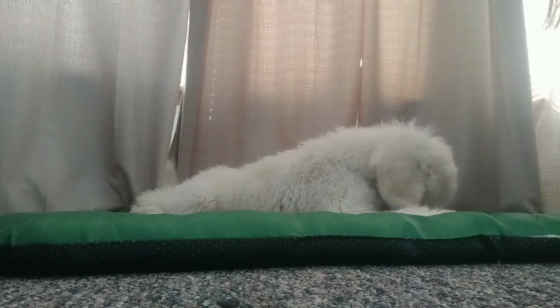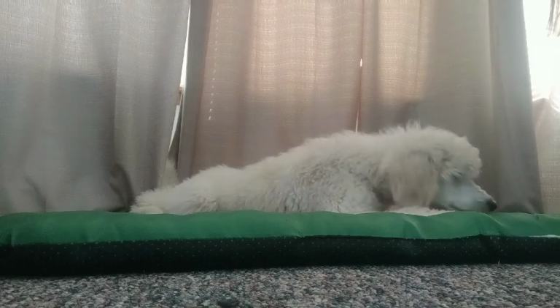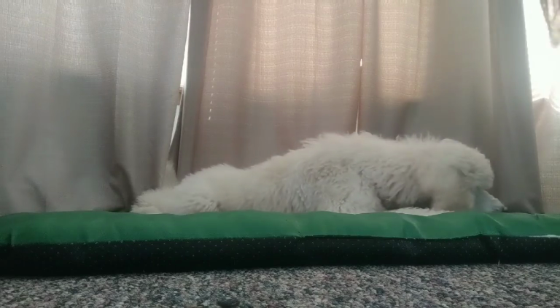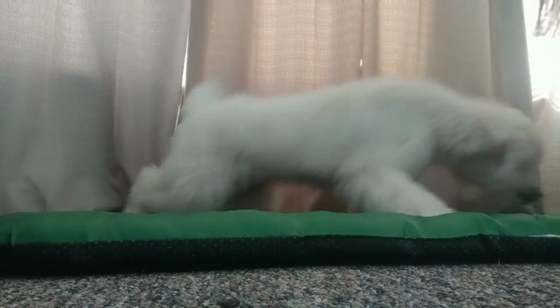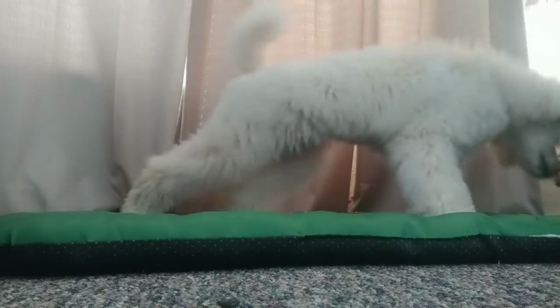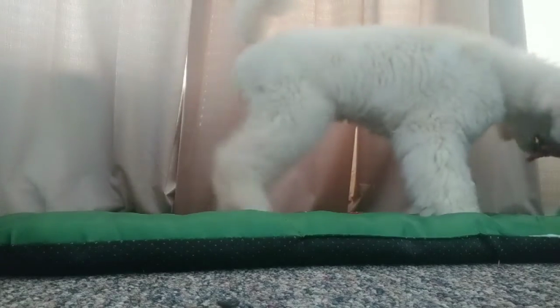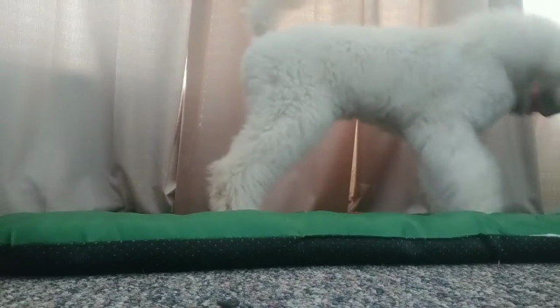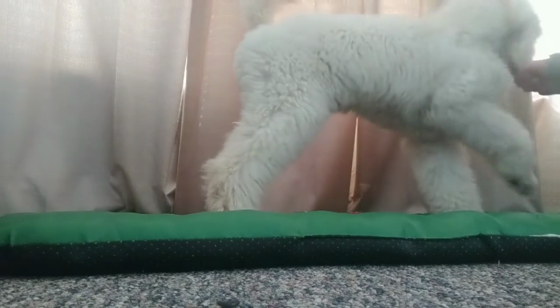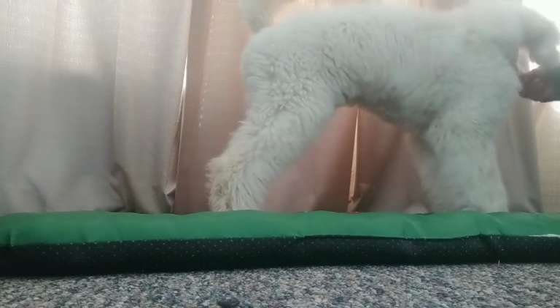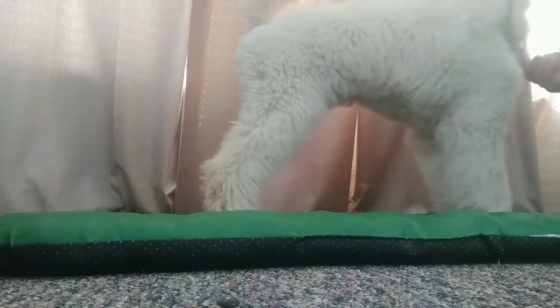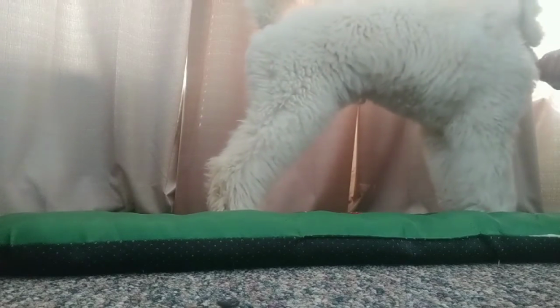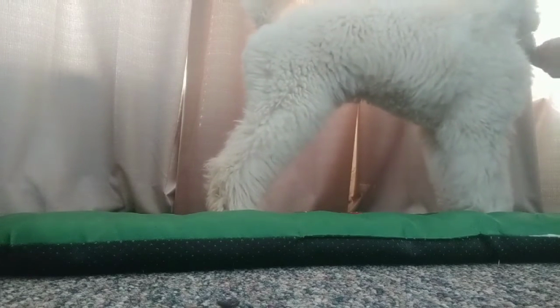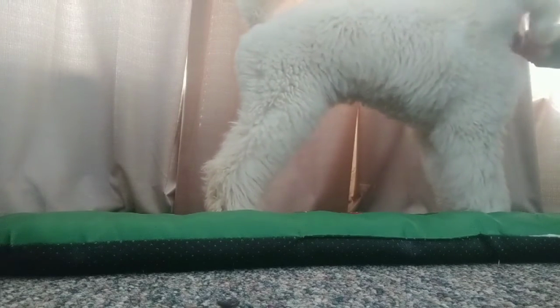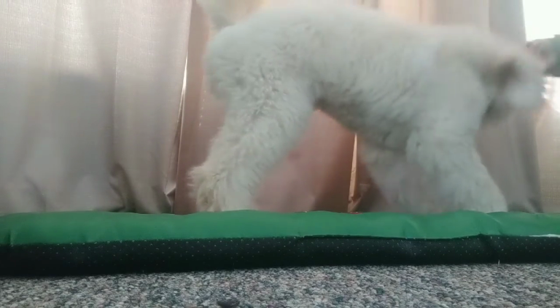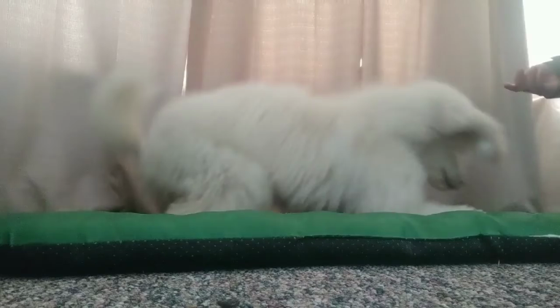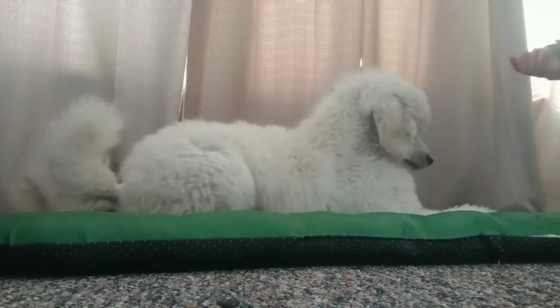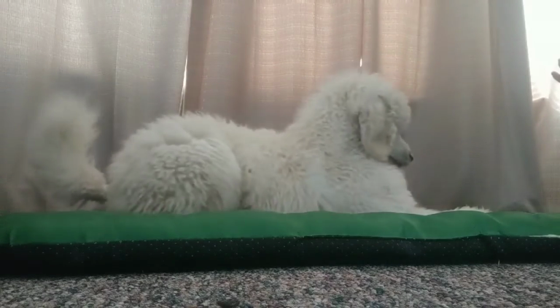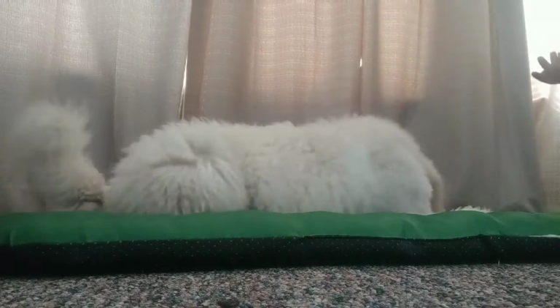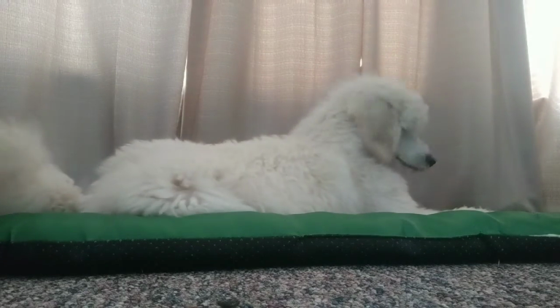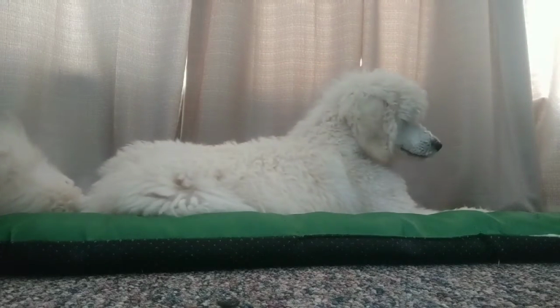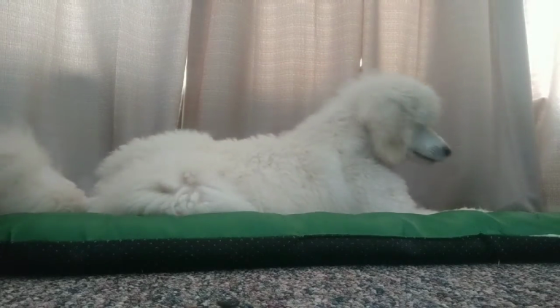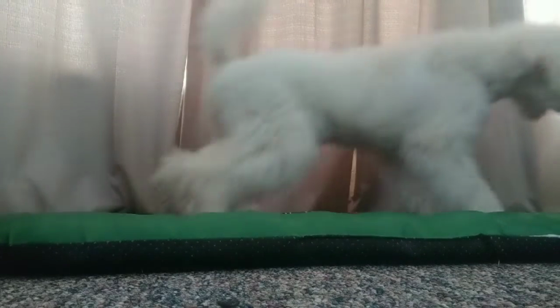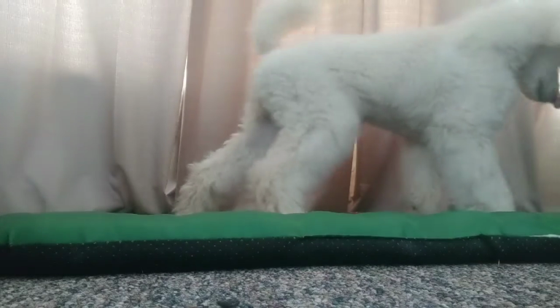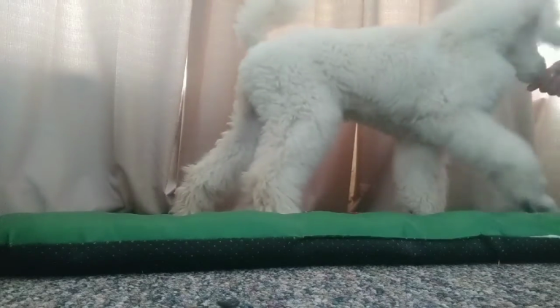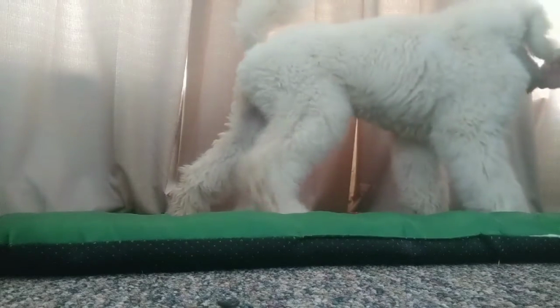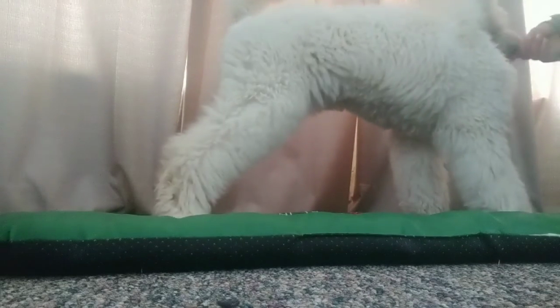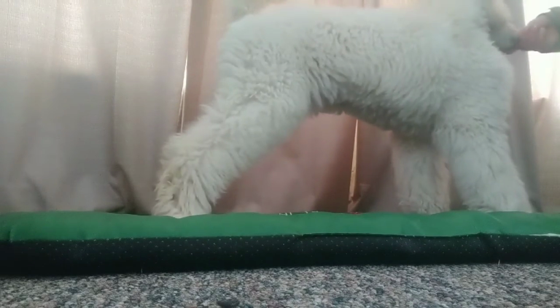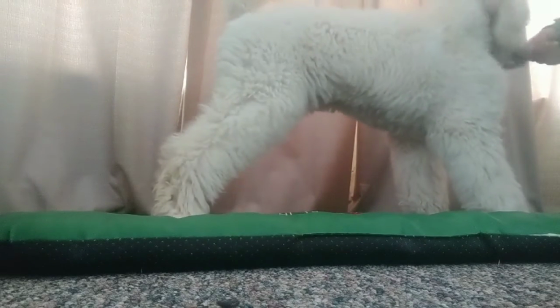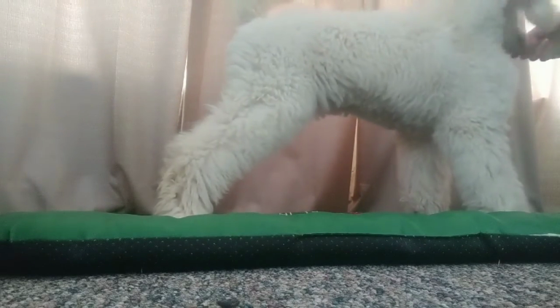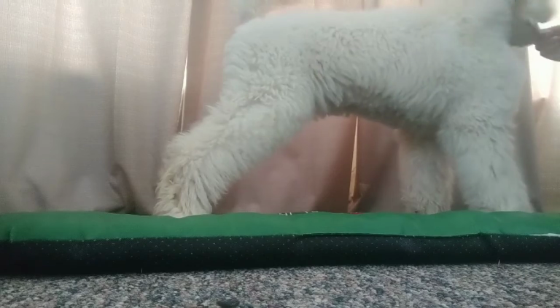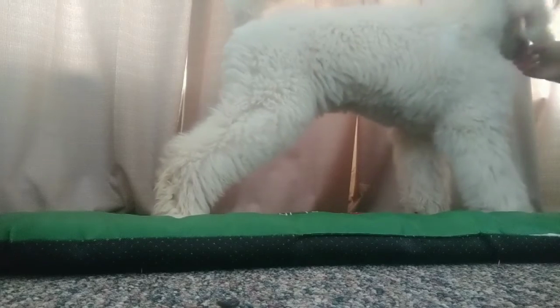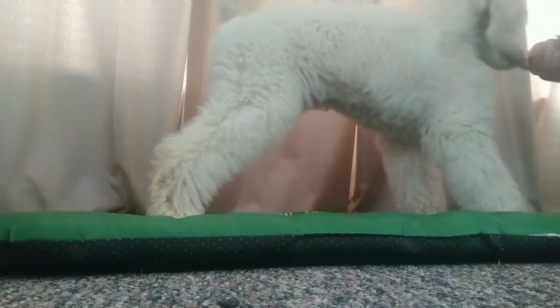Hey guys! So in this video I'm going to show you how to train your dog to bow in just a couple of minutes. I'm going to go through this very quickly so that you guys can train this at home.